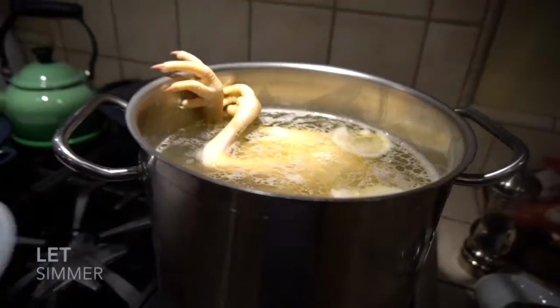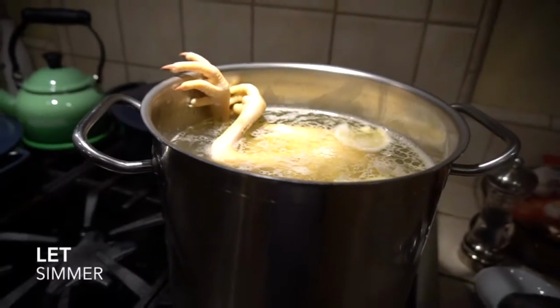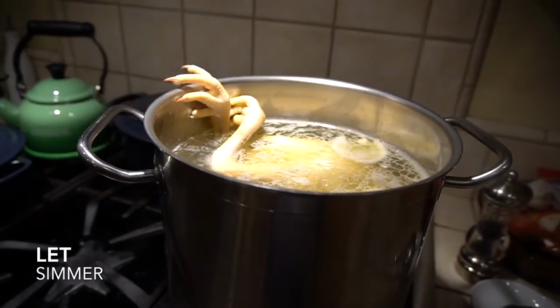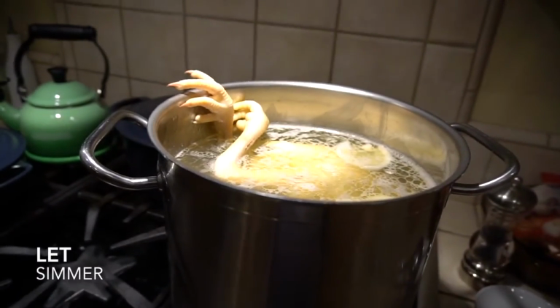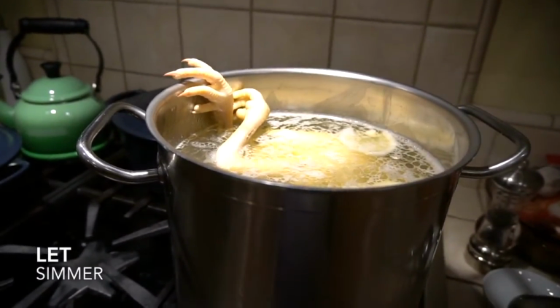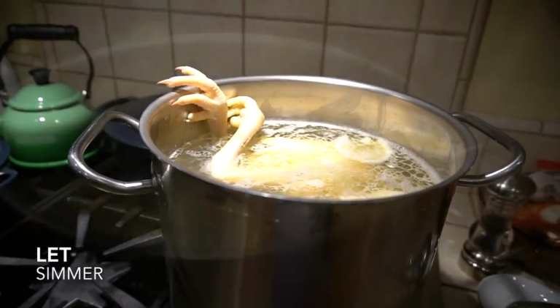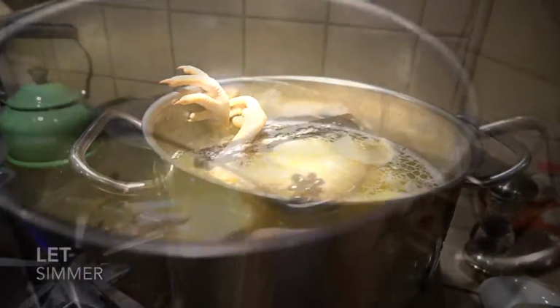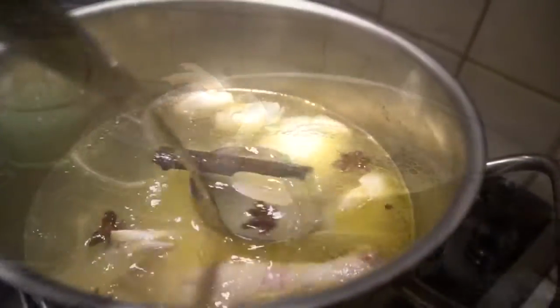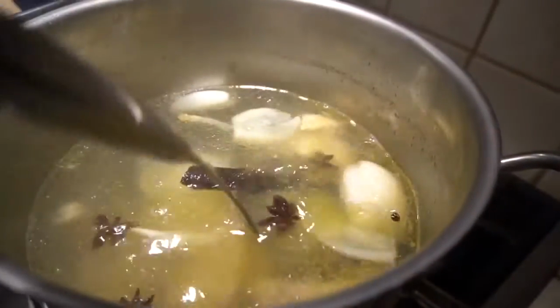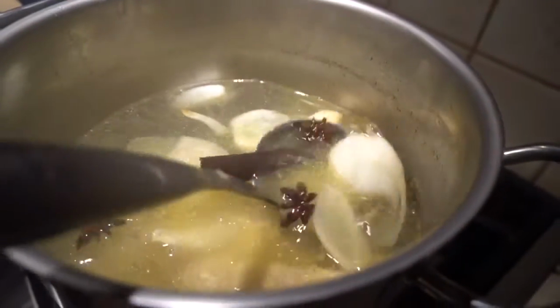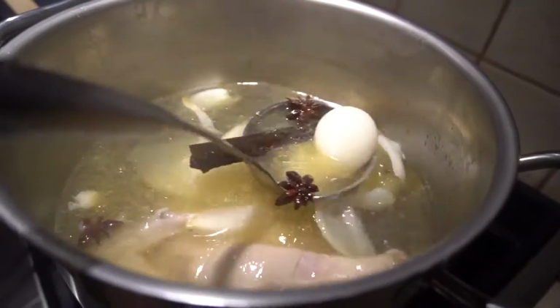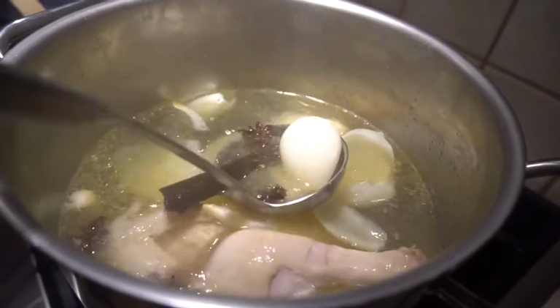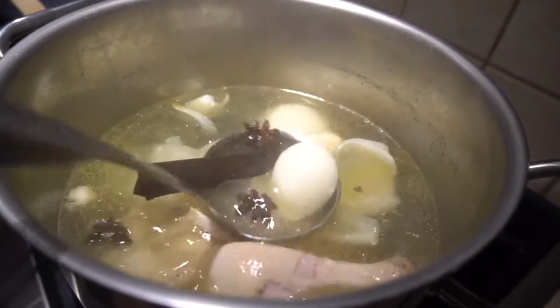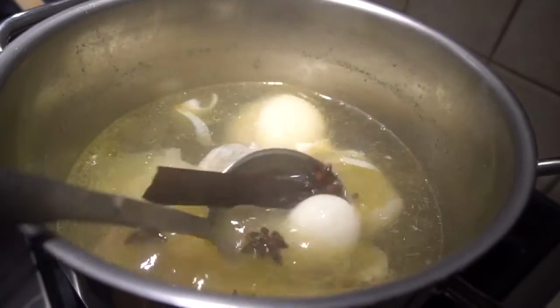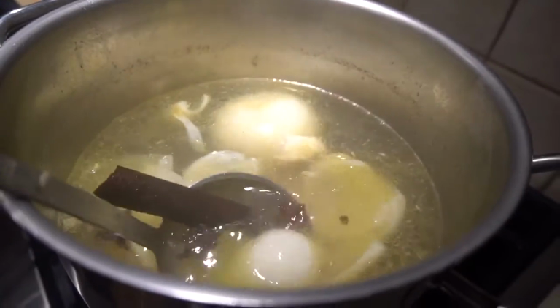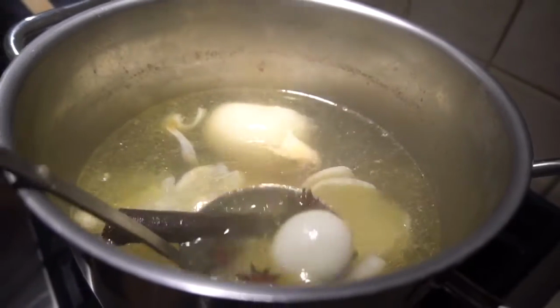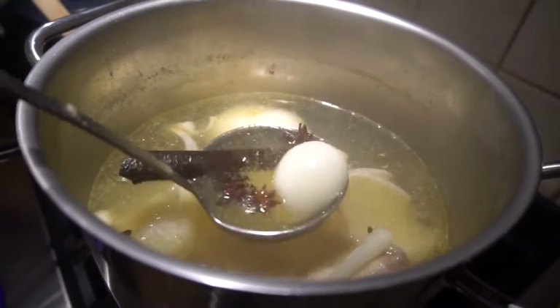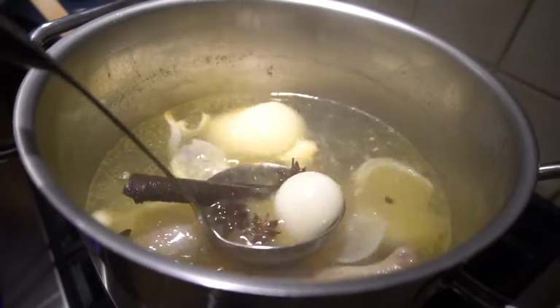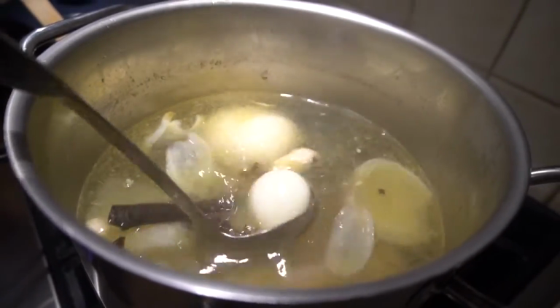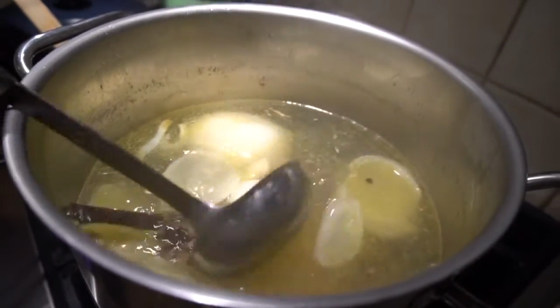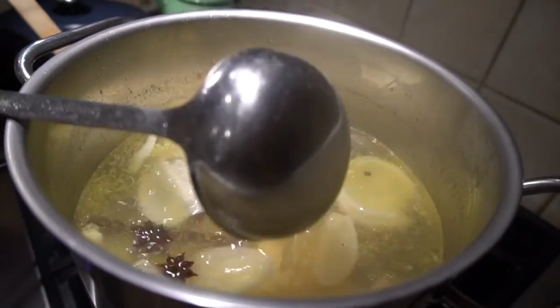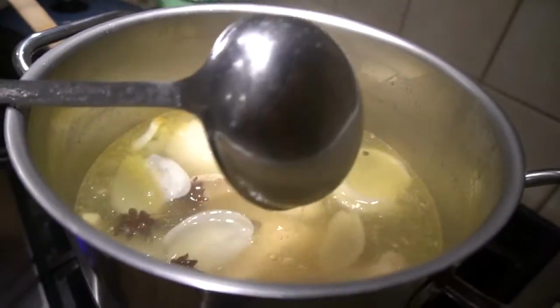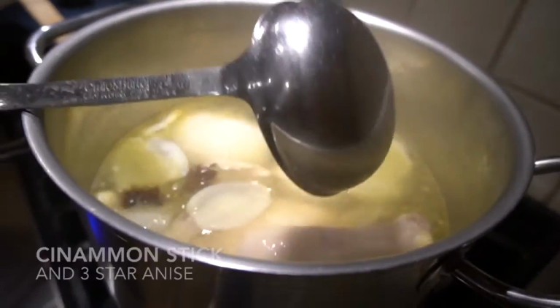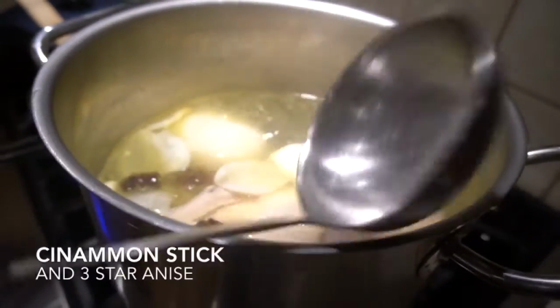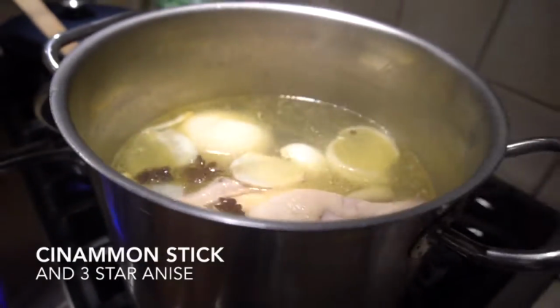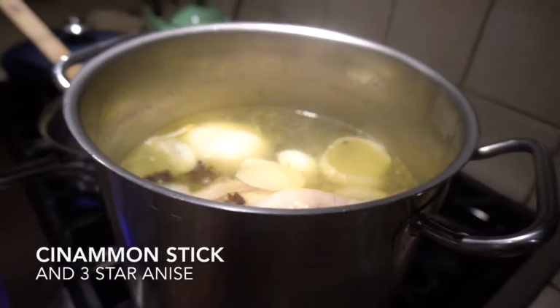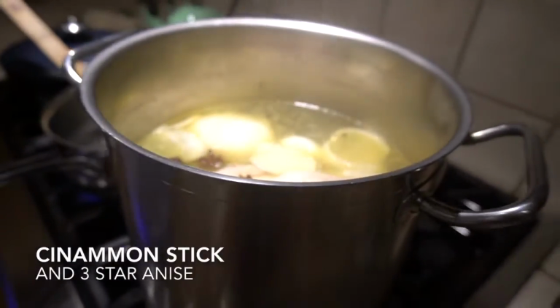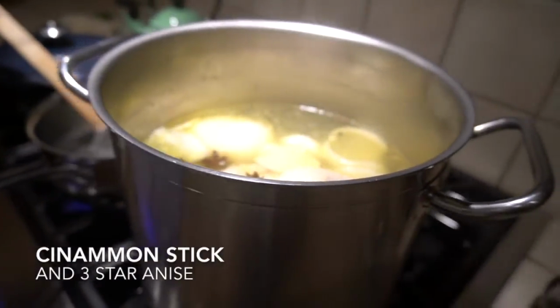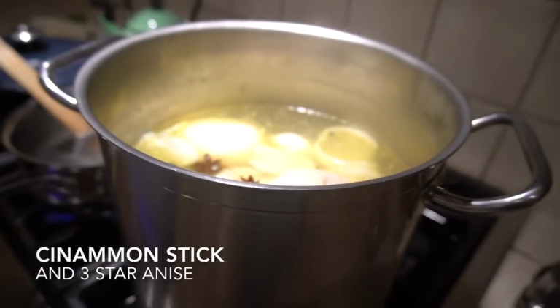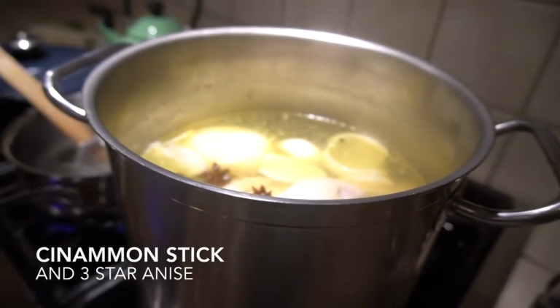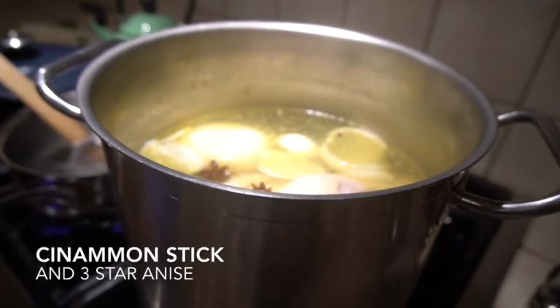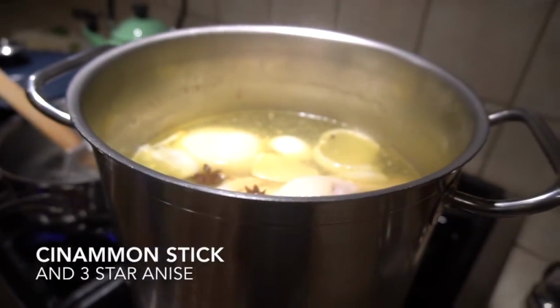Let it simmer for 30 minutes. Now take out one chicken and let it cool for 30 minutes while the other chicken stays in the pot for flavor. This is when you add your star anise and cinnamon stick.